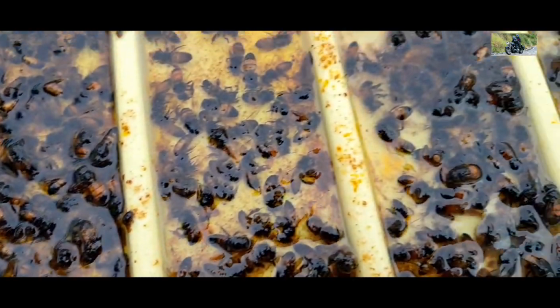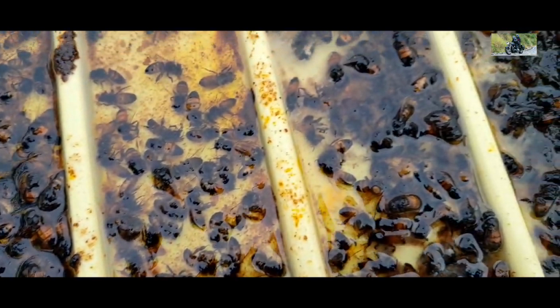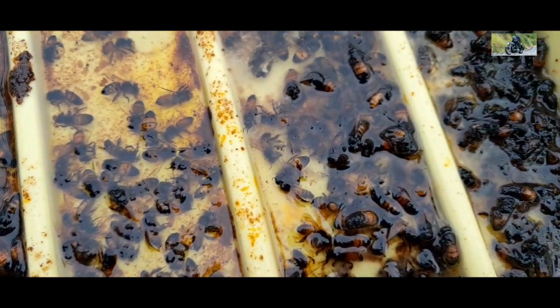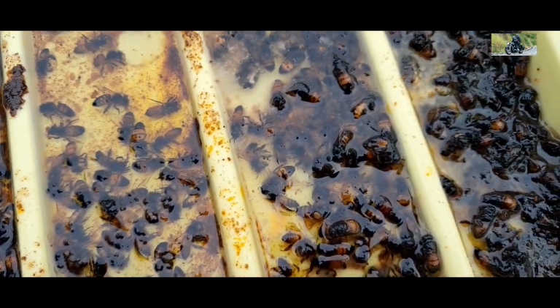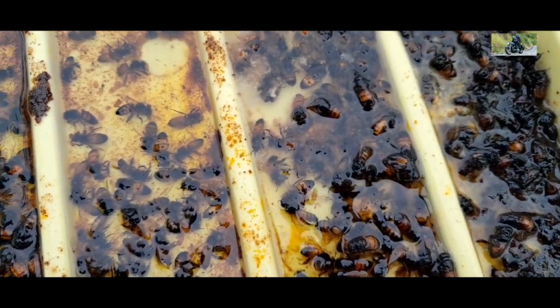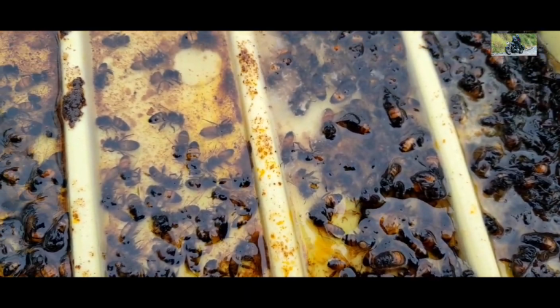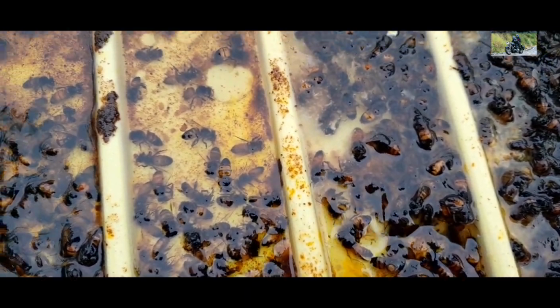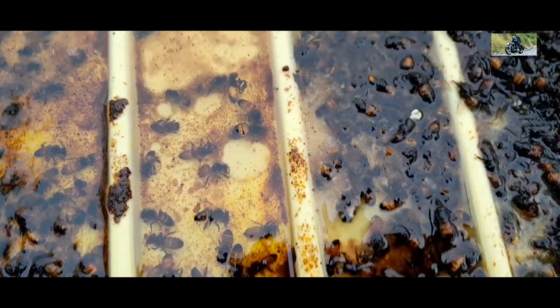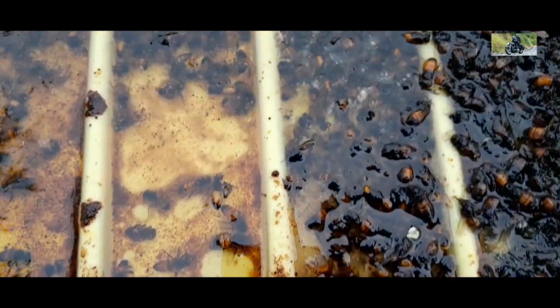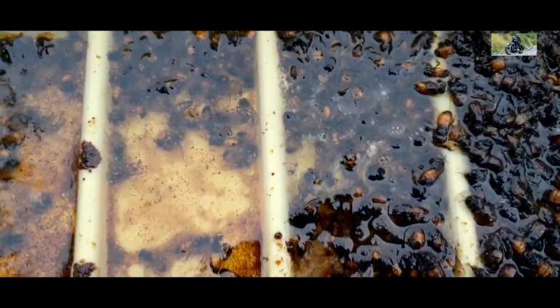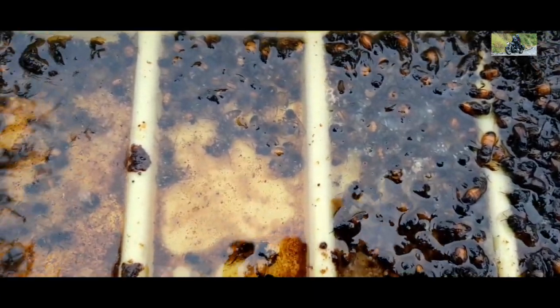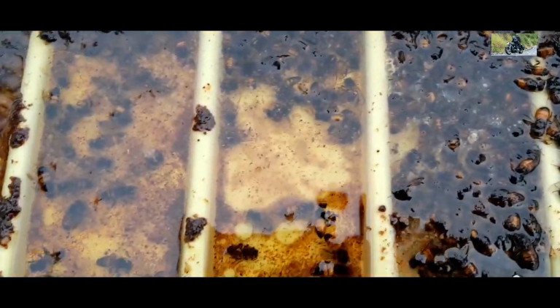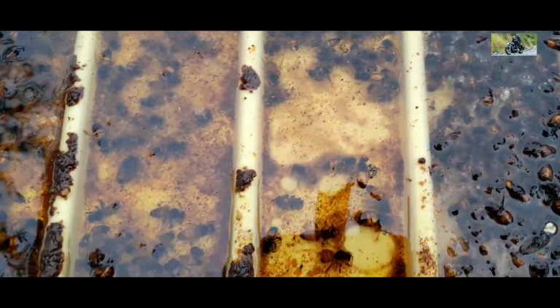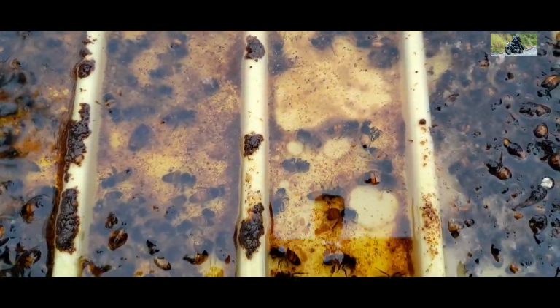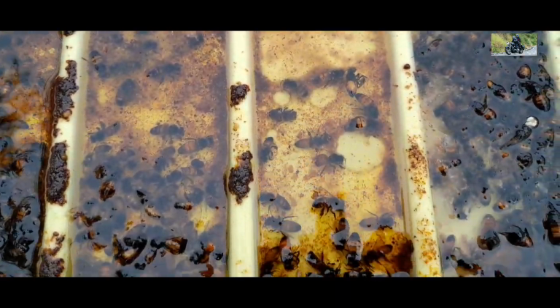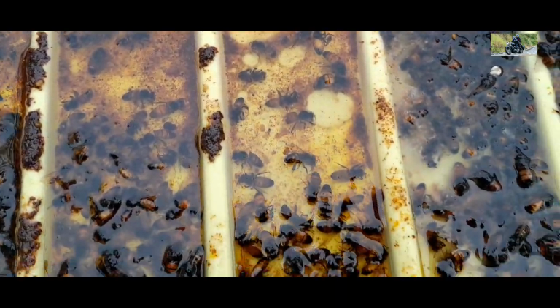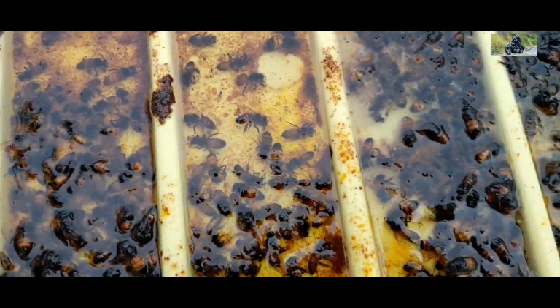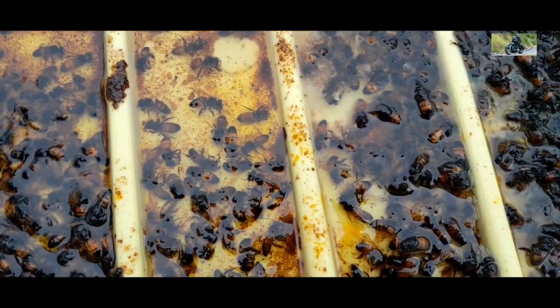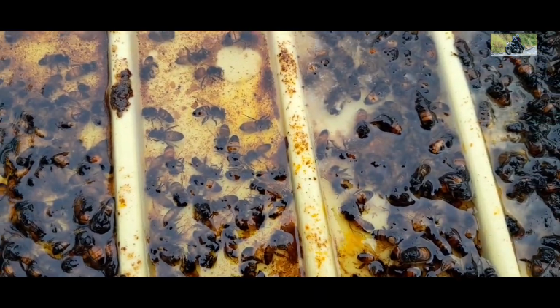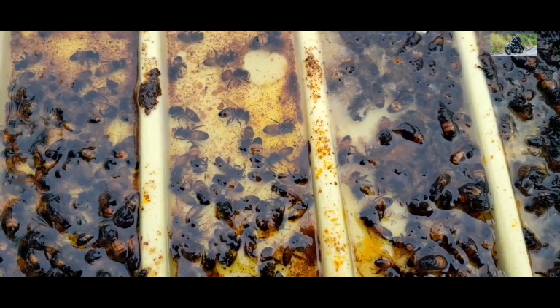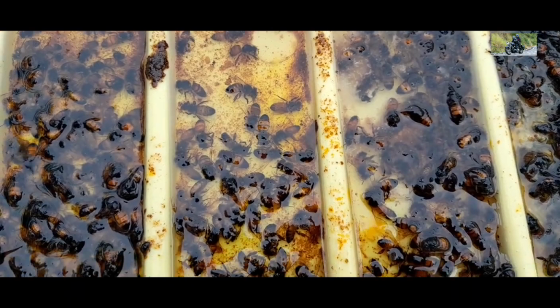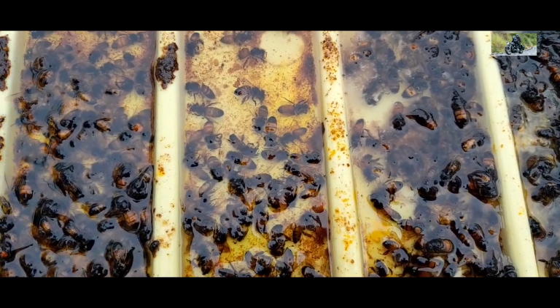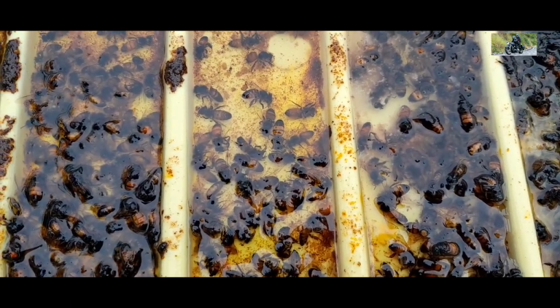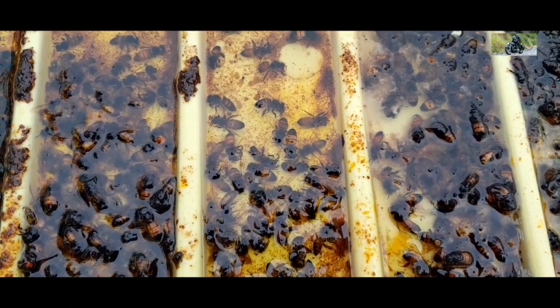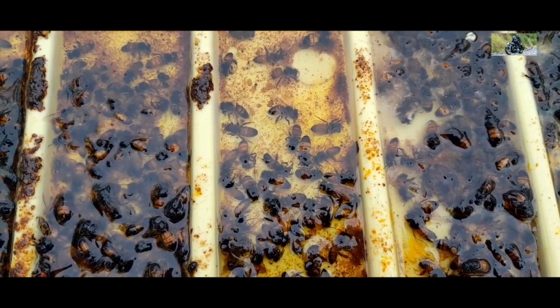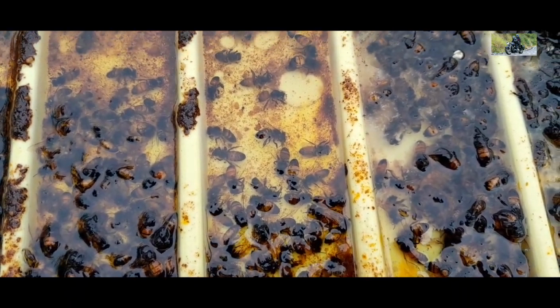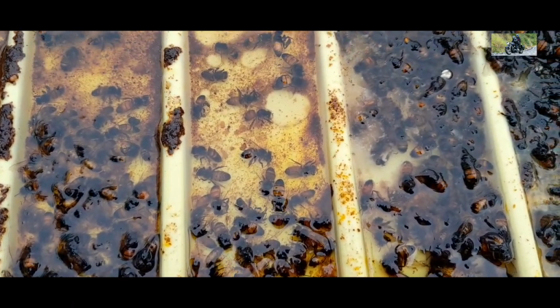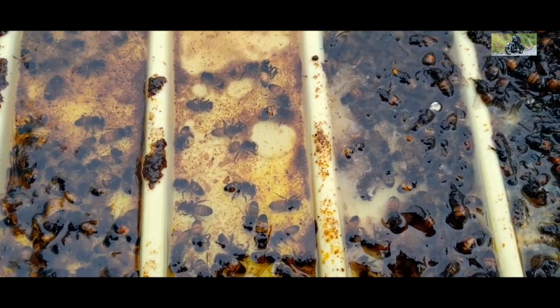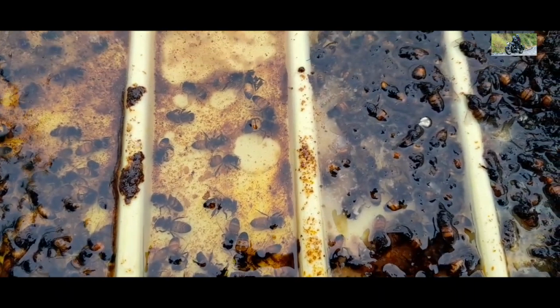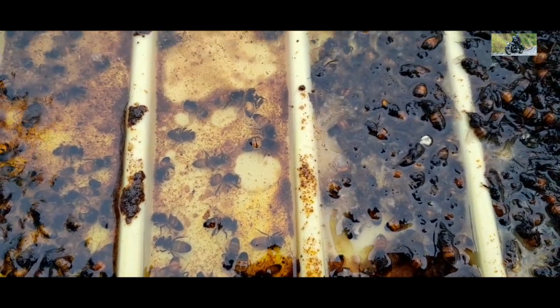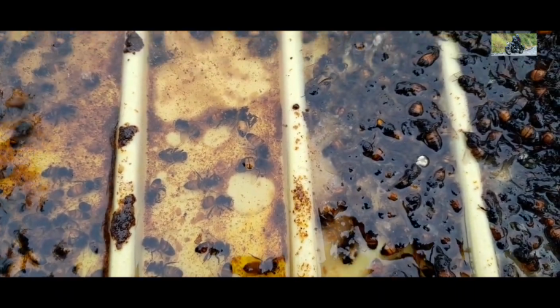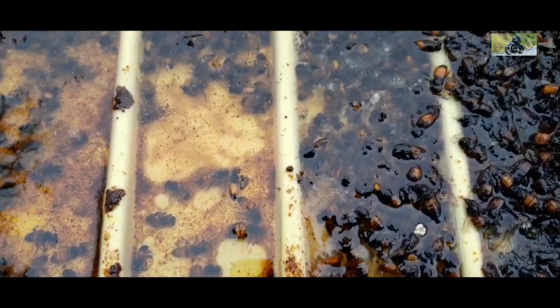You probably should clean this out, especially now it's summer — I should be checking it every week. I've left this for quite a few weeks. In fact, it's probably been about a month, maybe just over a month.